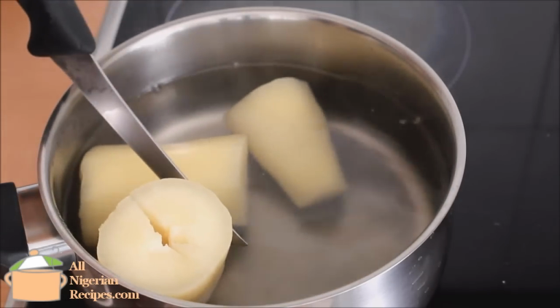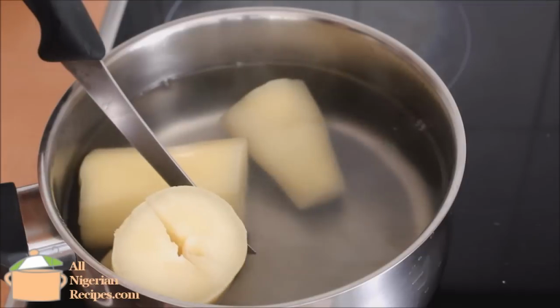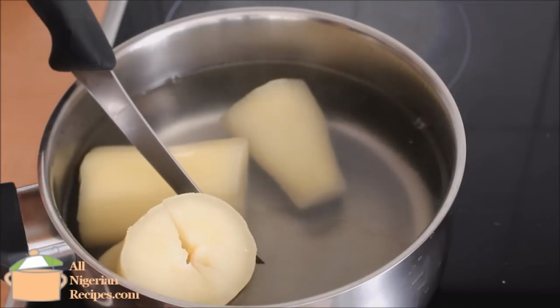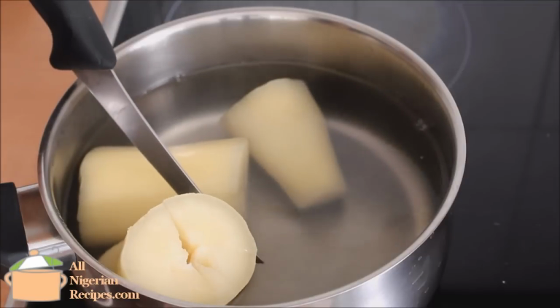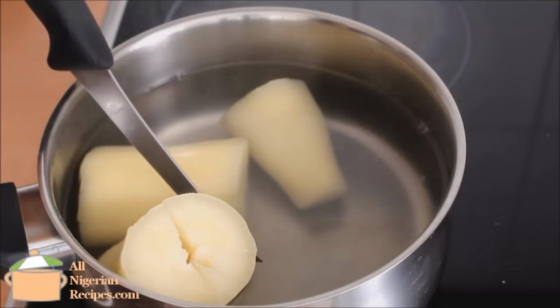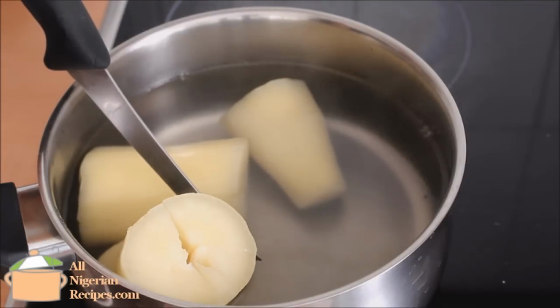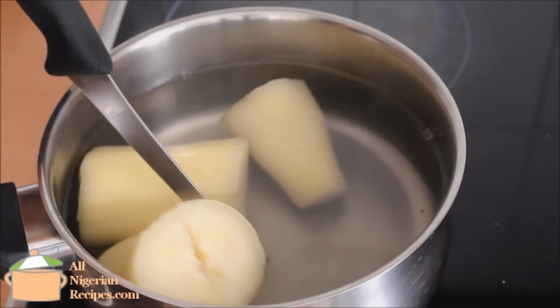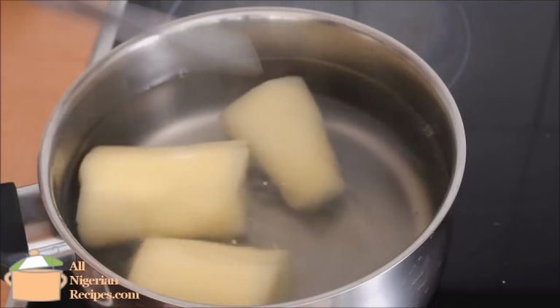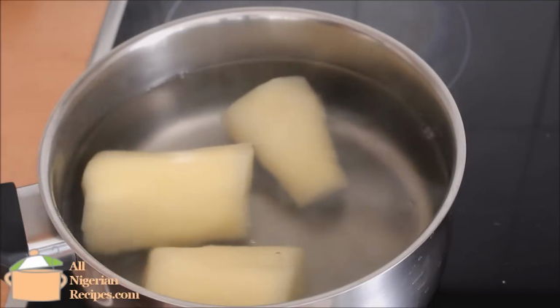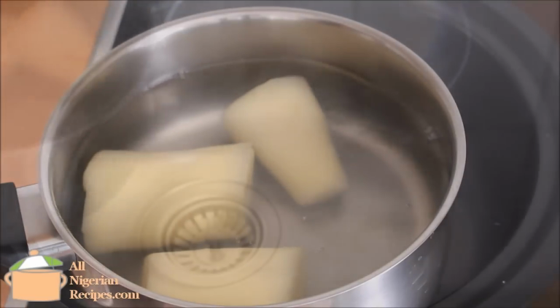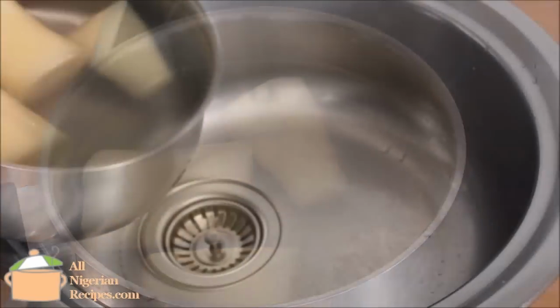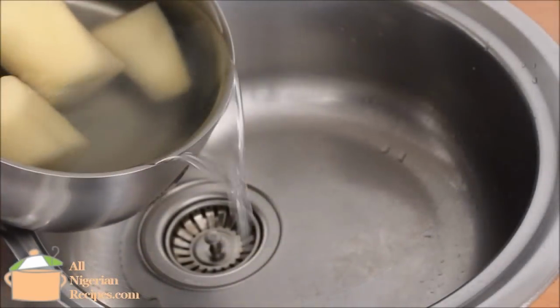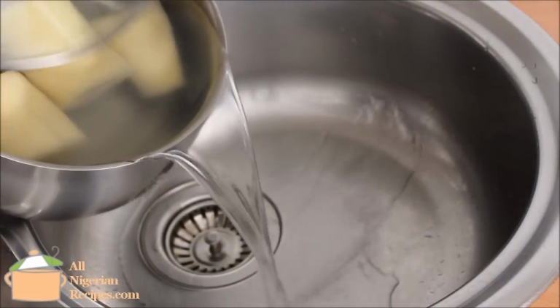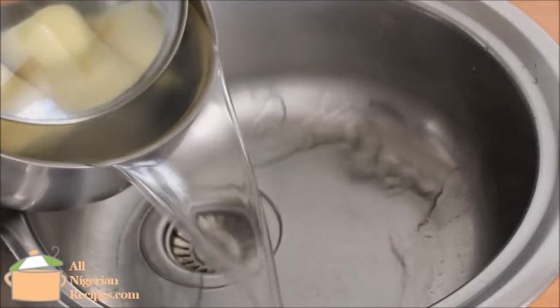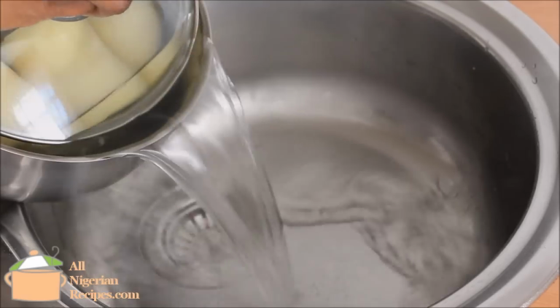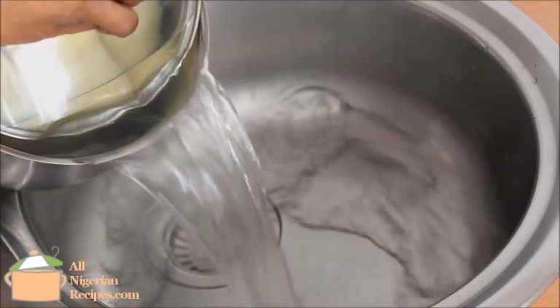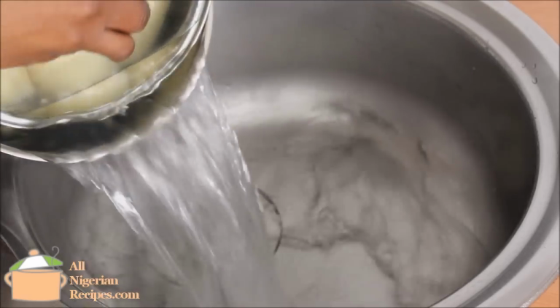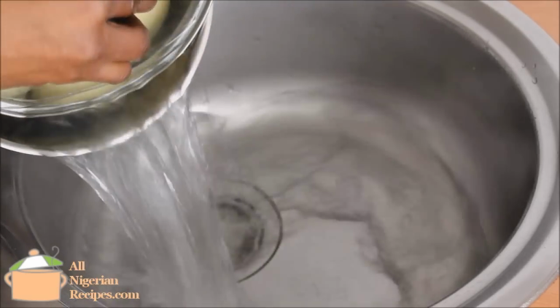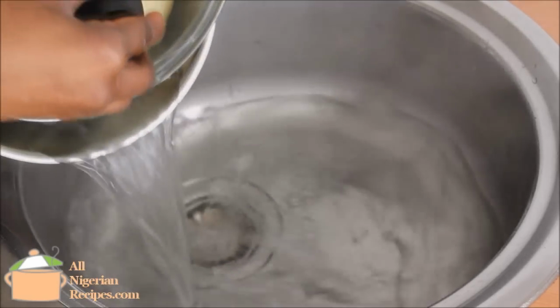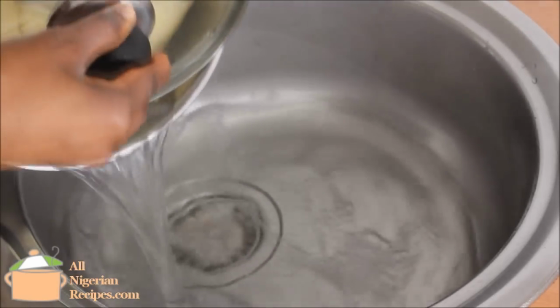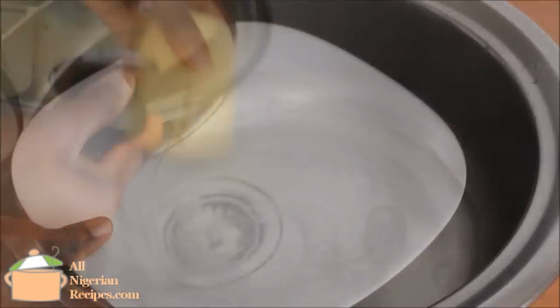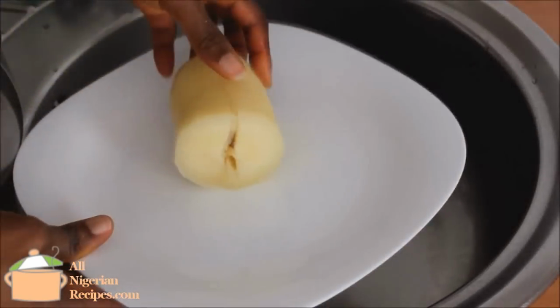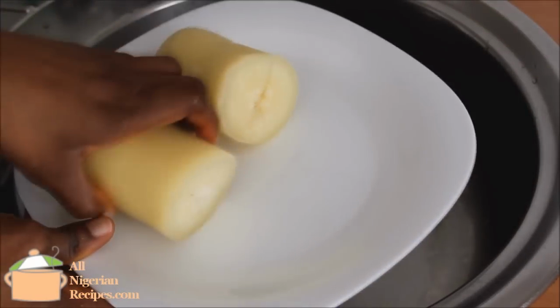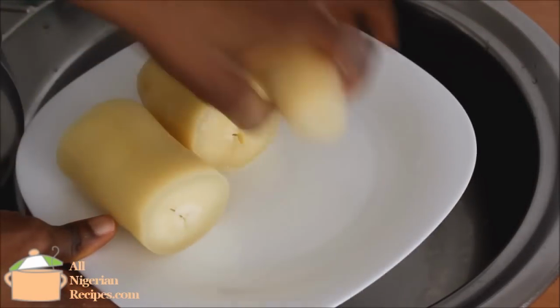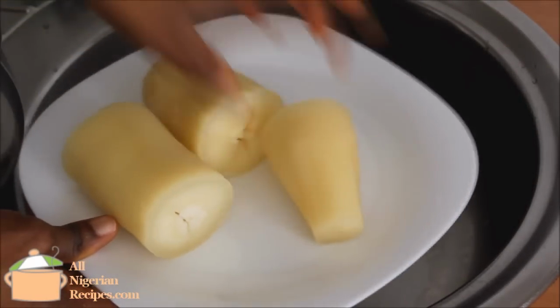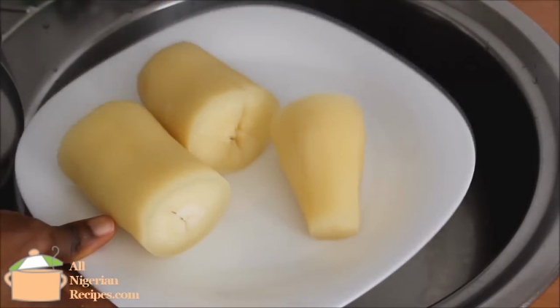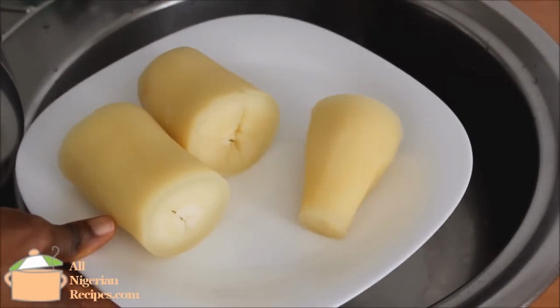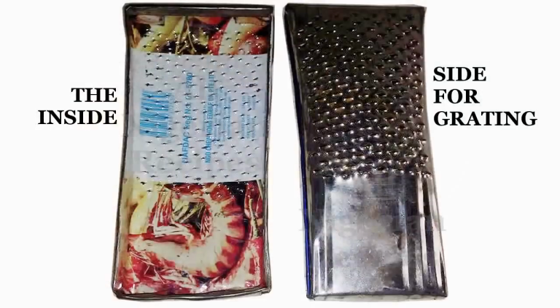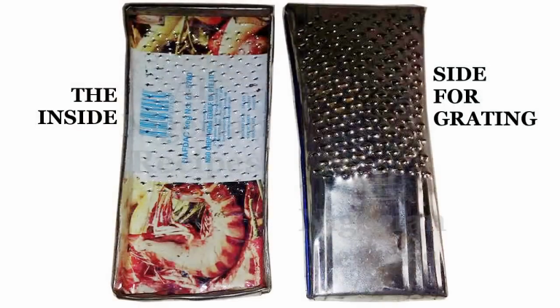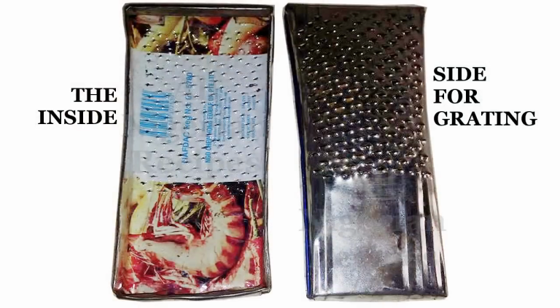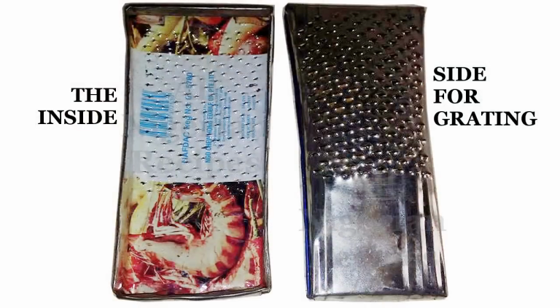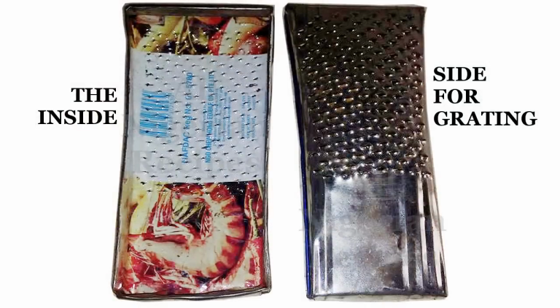That gap there is a sign that it's cooked well enough for abacha. Then I take it off the water and put it in a plate to cool down completely. While we're waiting for it to cool down, let me show you an important utensil you need for this.